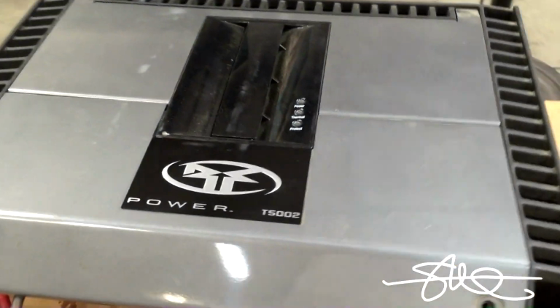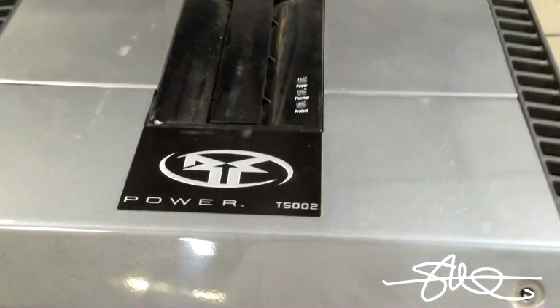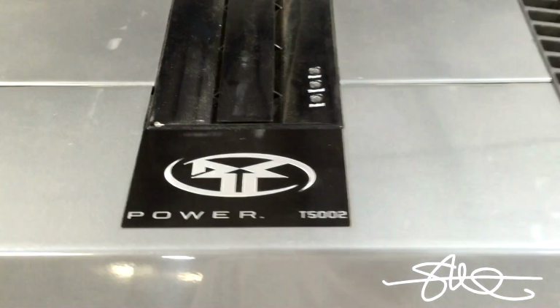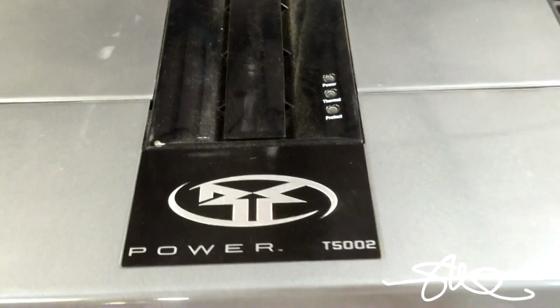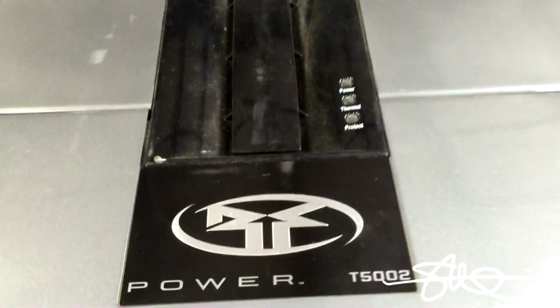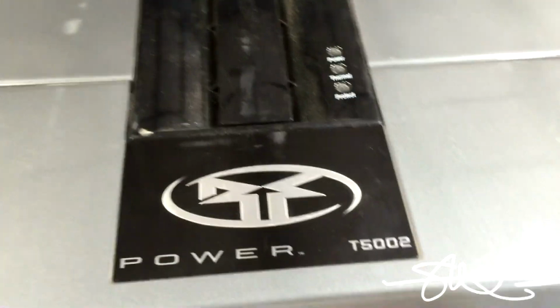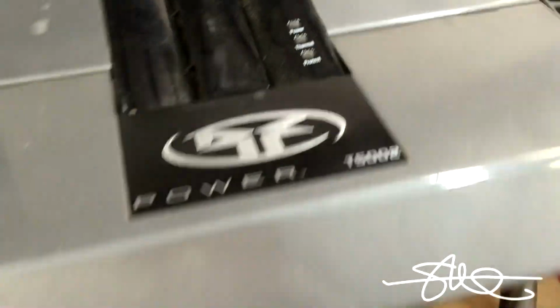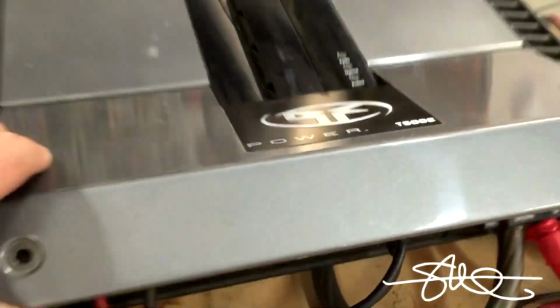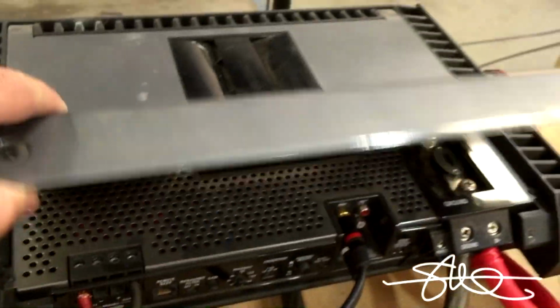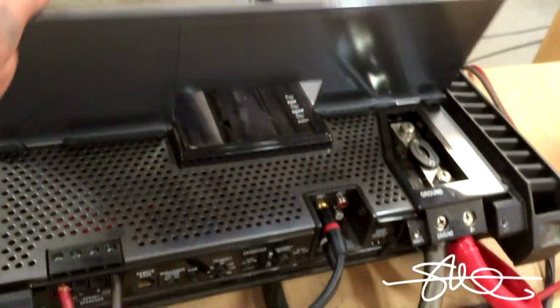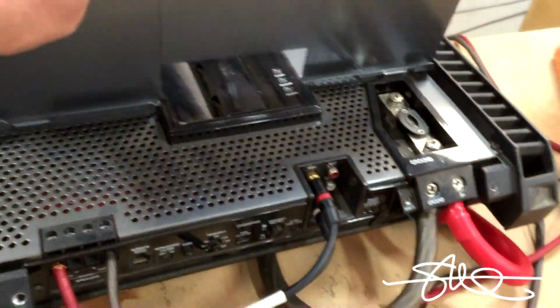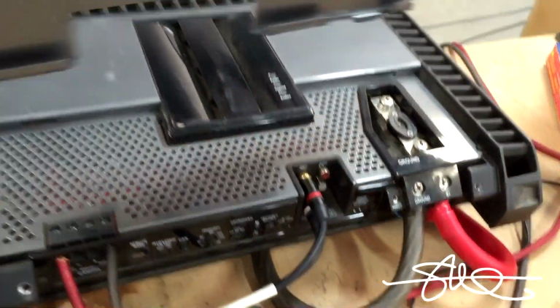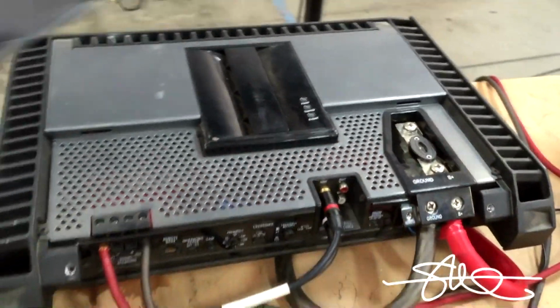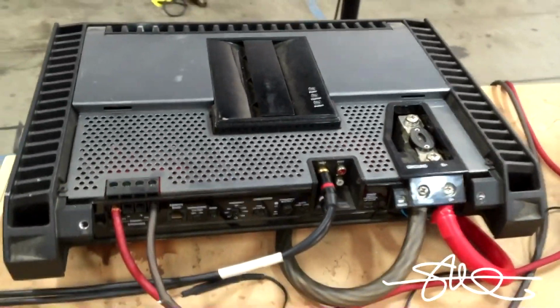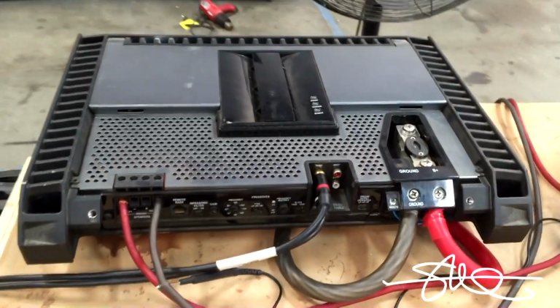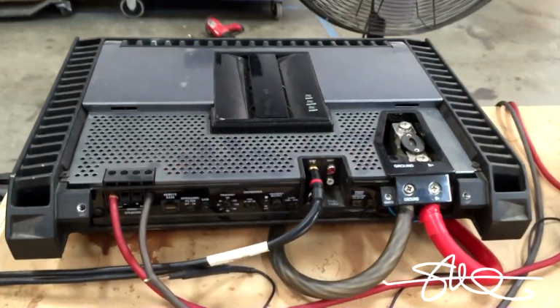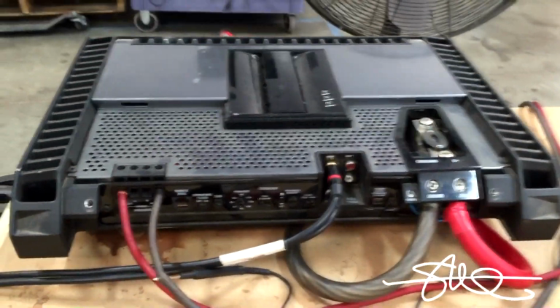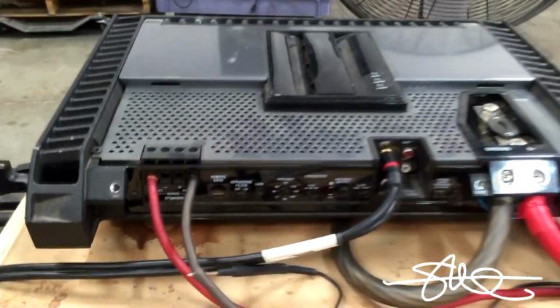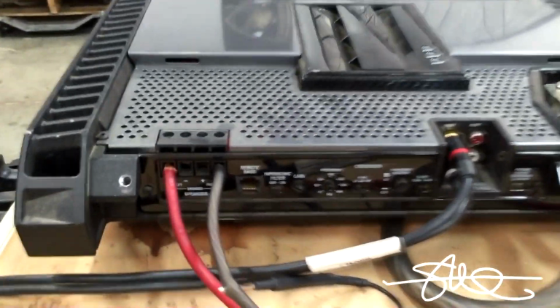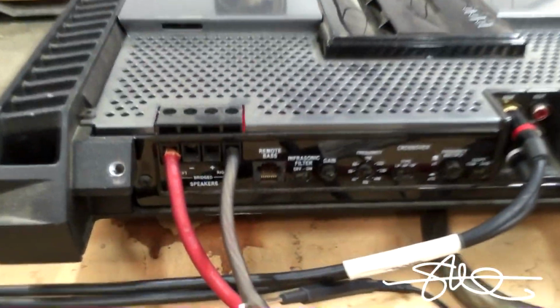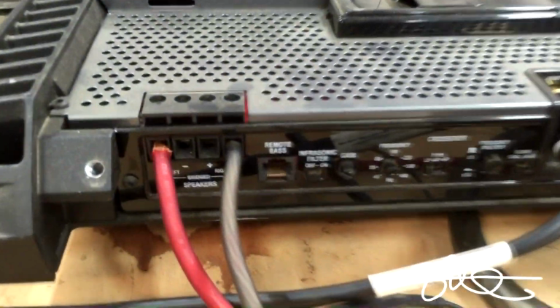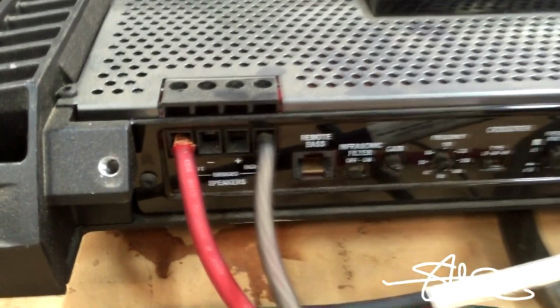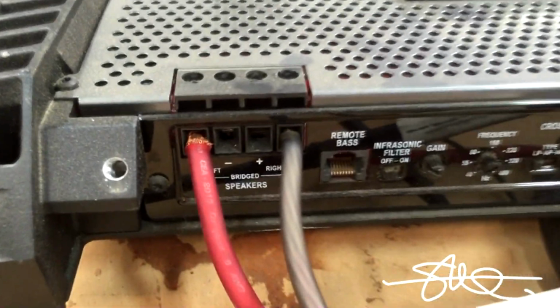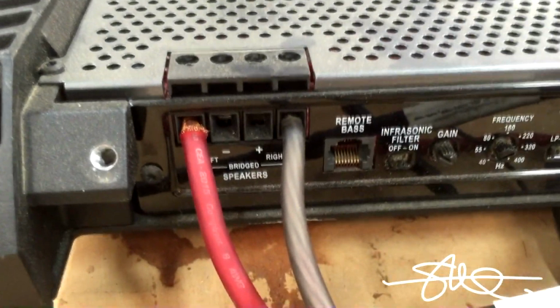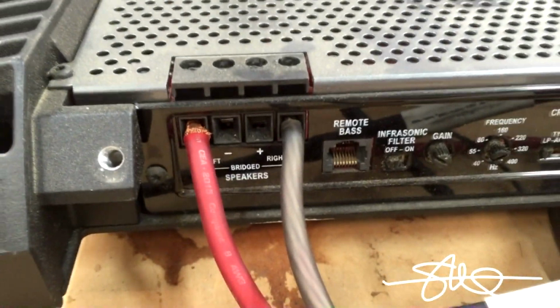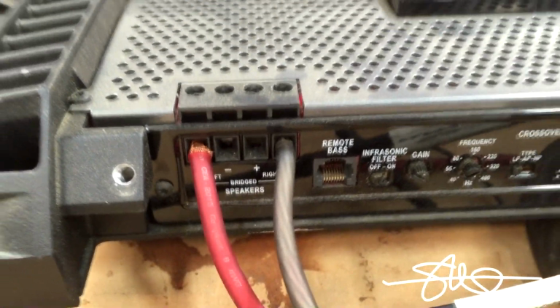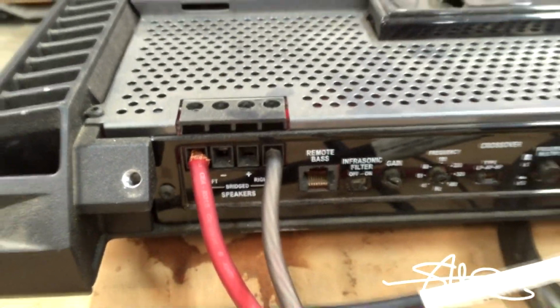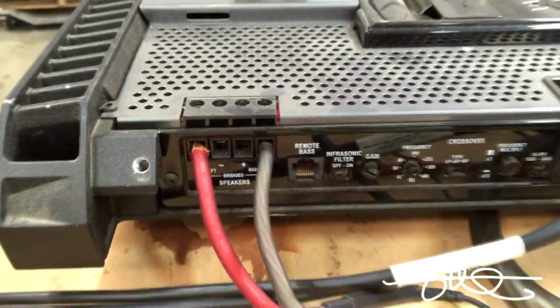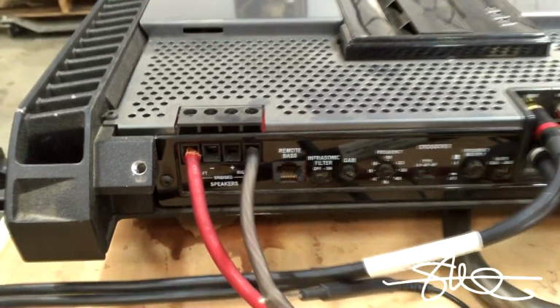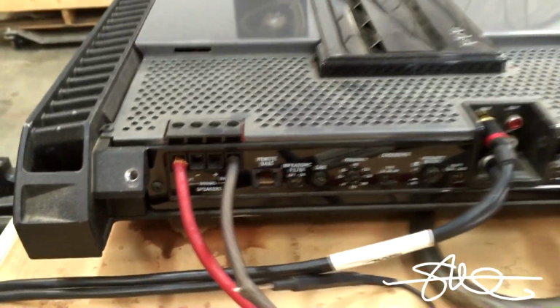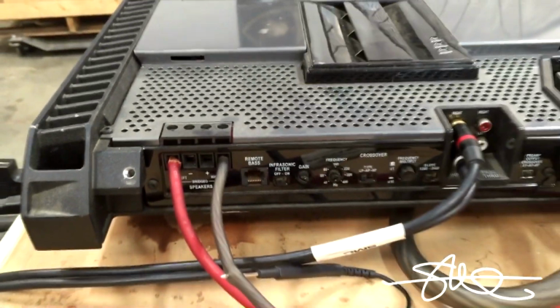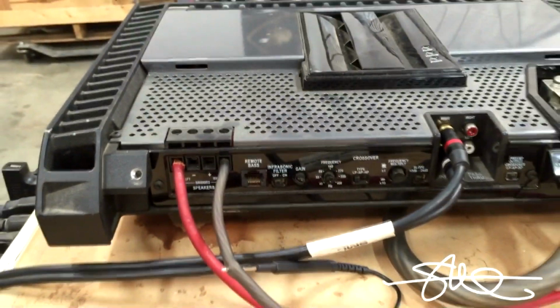Rockford Fosgate T500.2, bridged. I'll test it at 2 ohms because it's a 1 ohm stable amp.